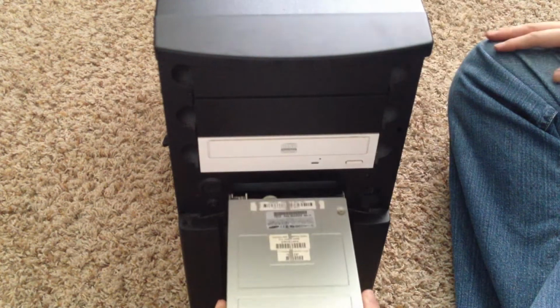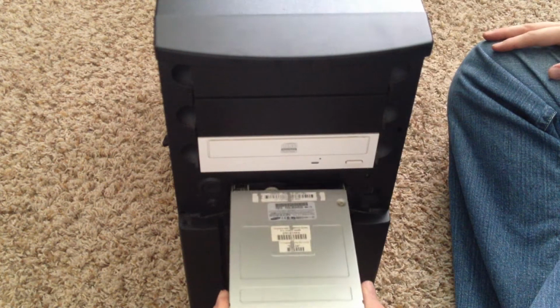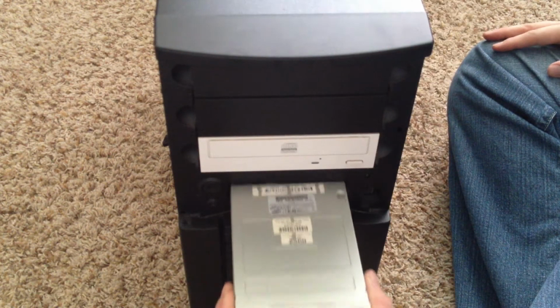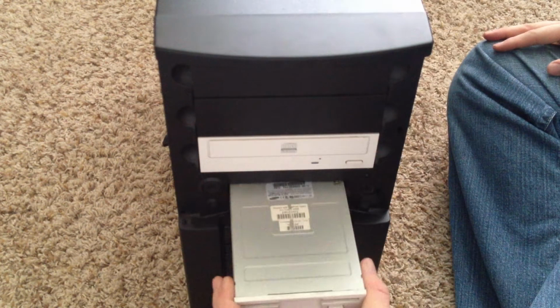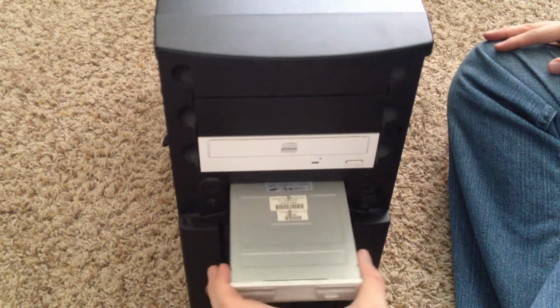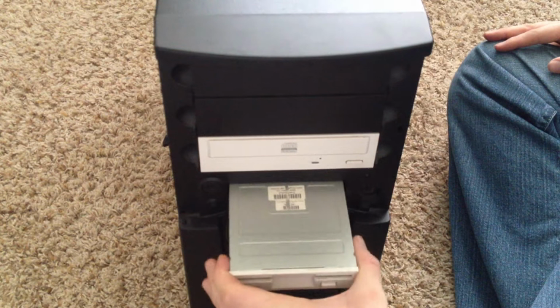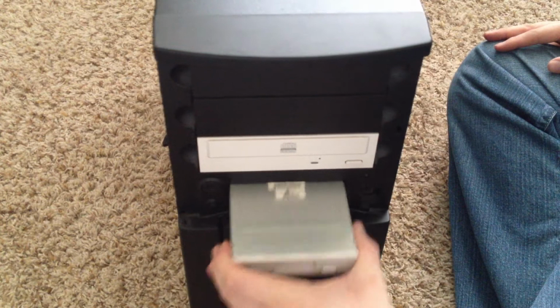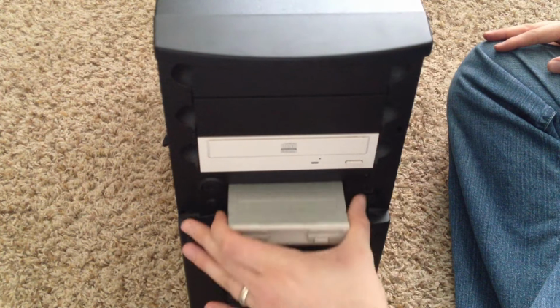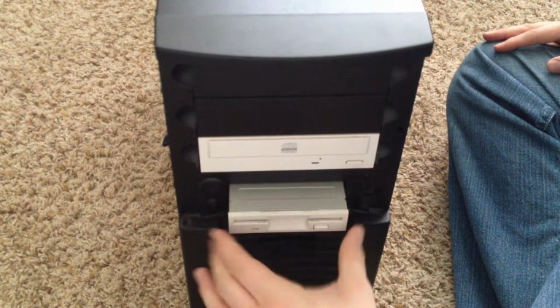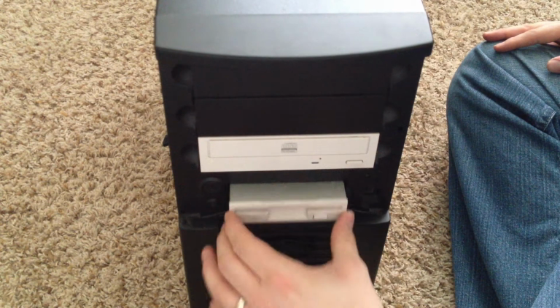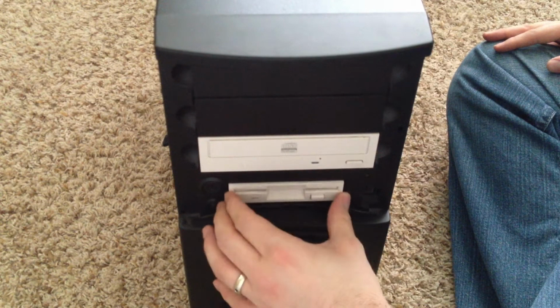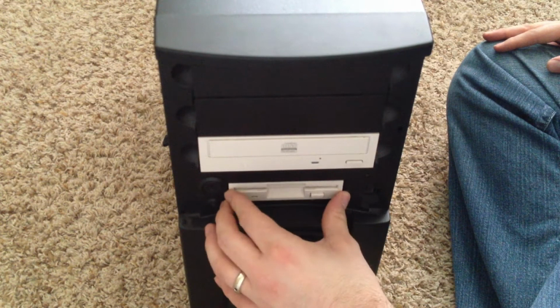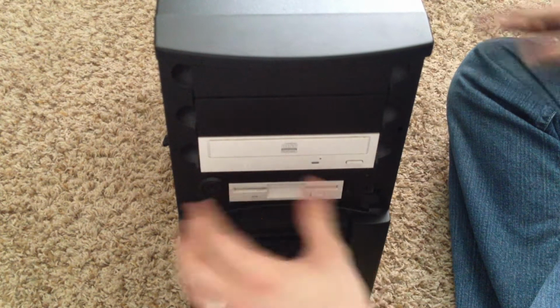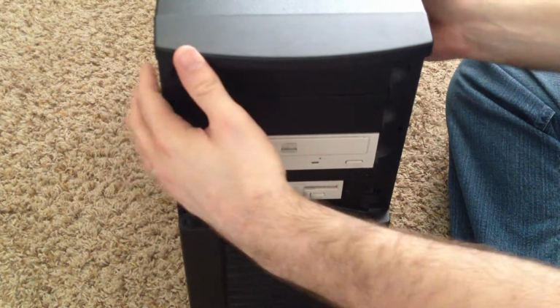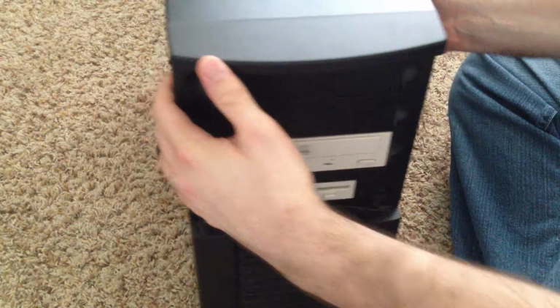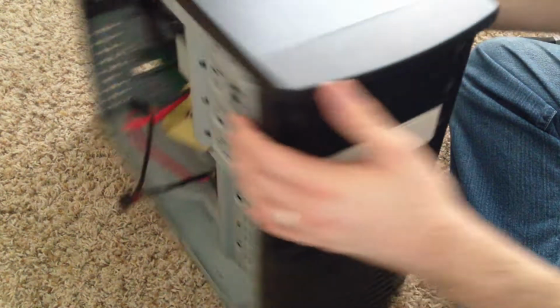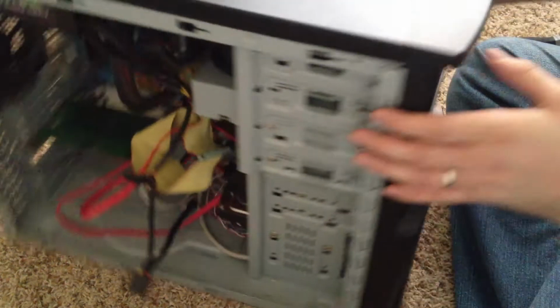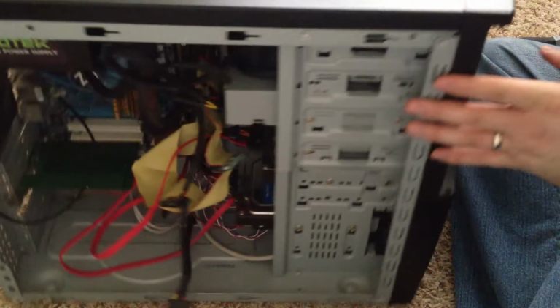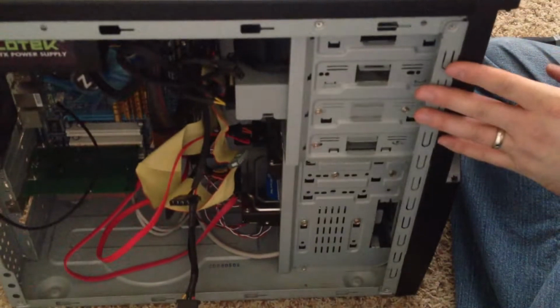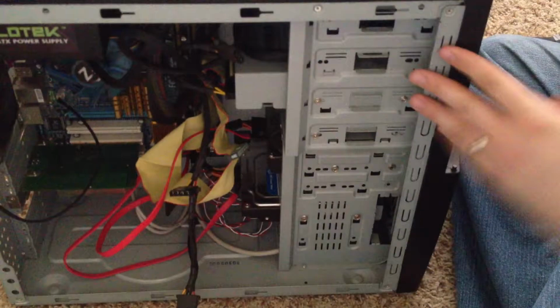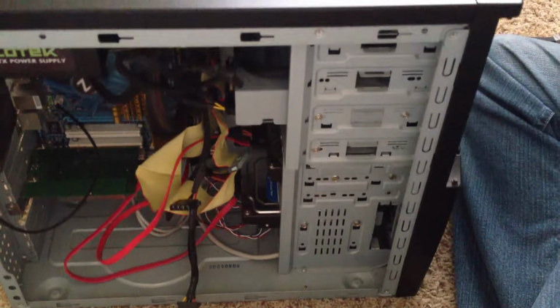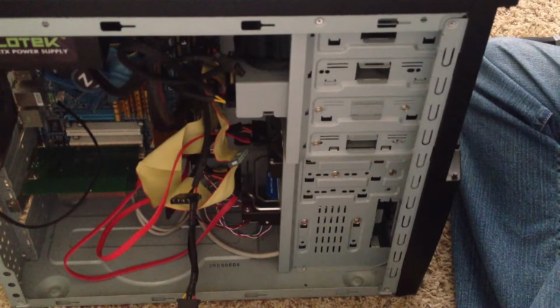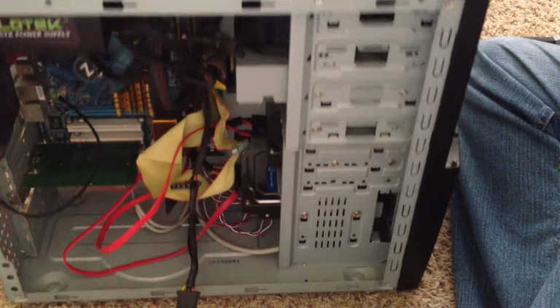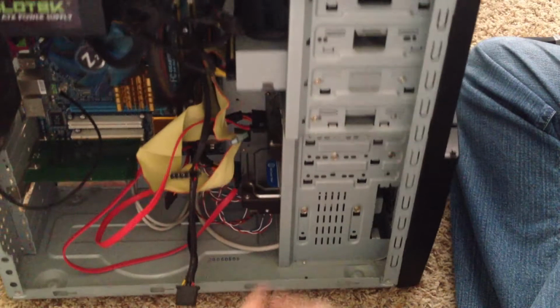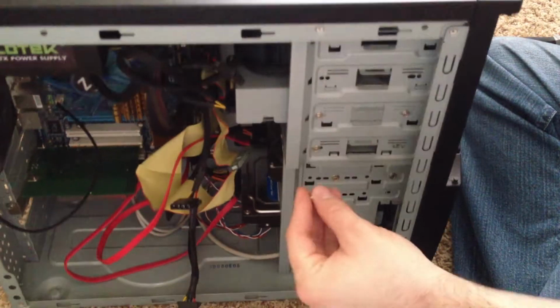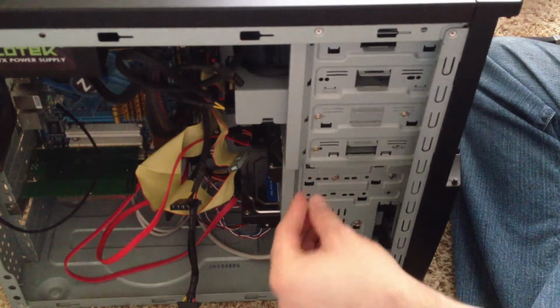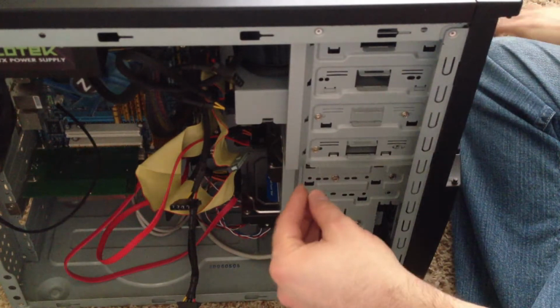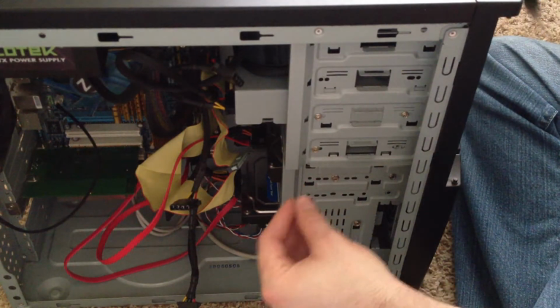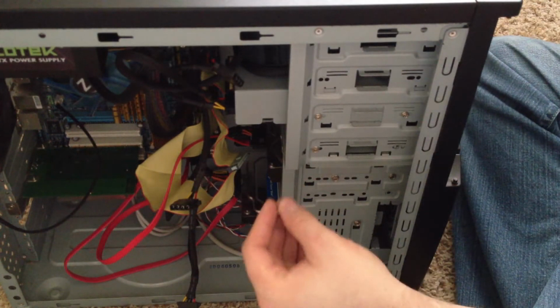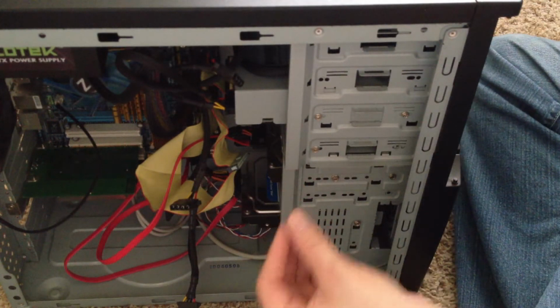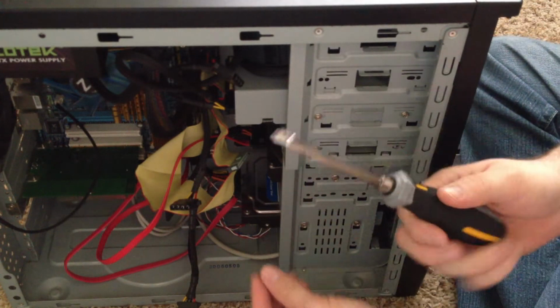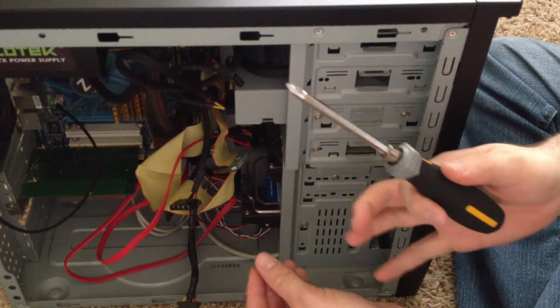Slide it right on in. And then you'll want to secure the side using a screw — get in the screwdriver.